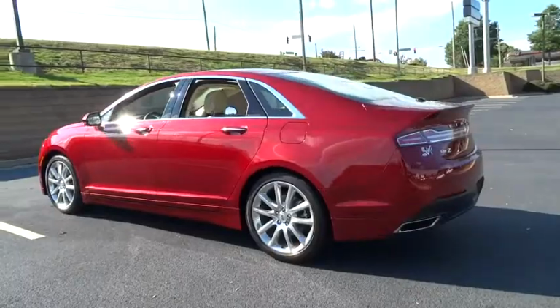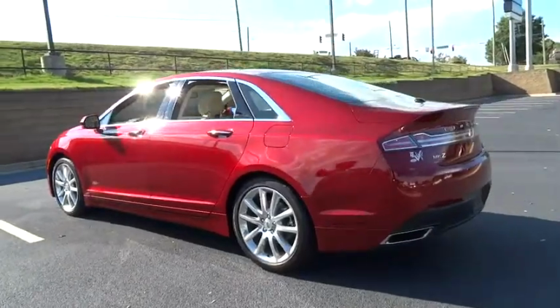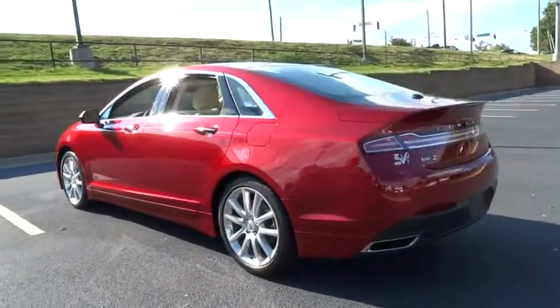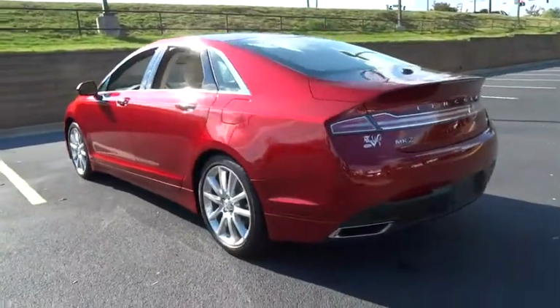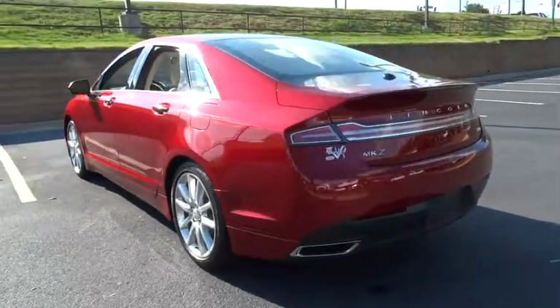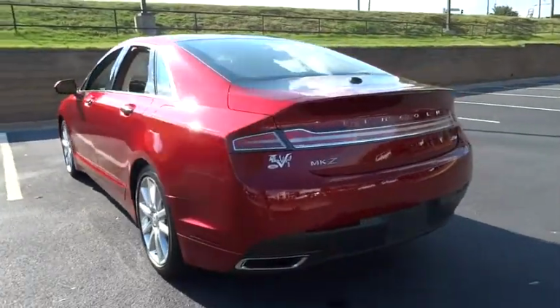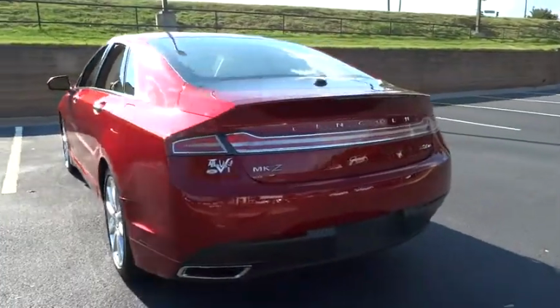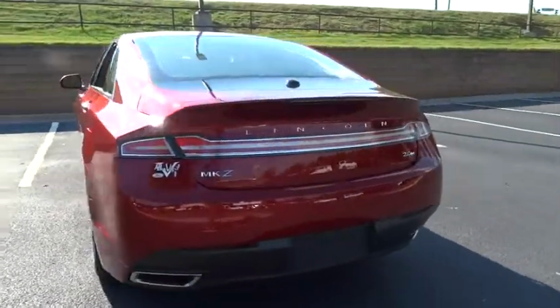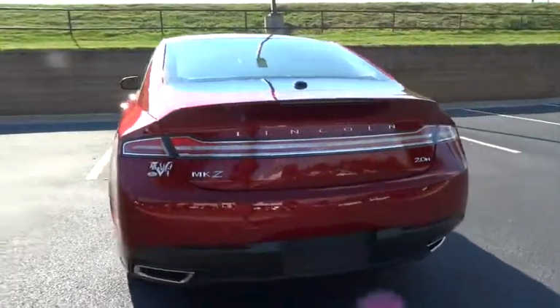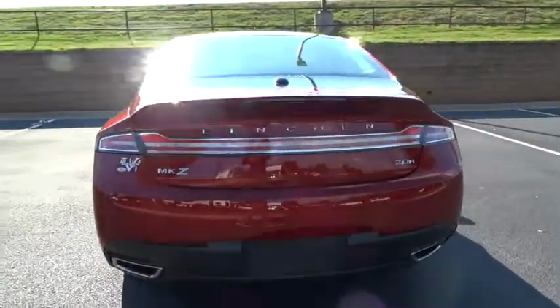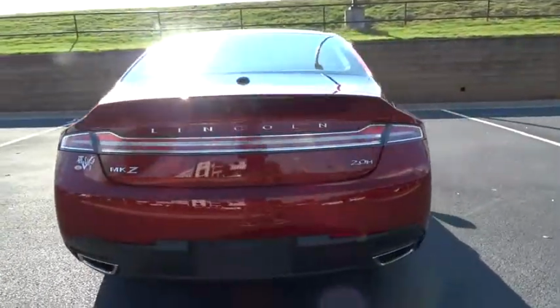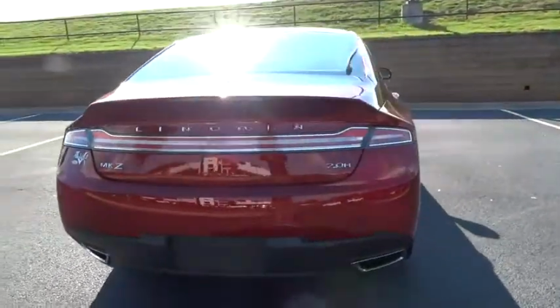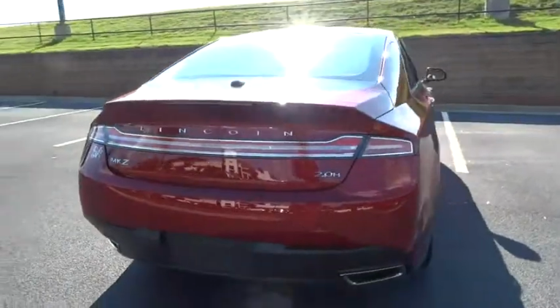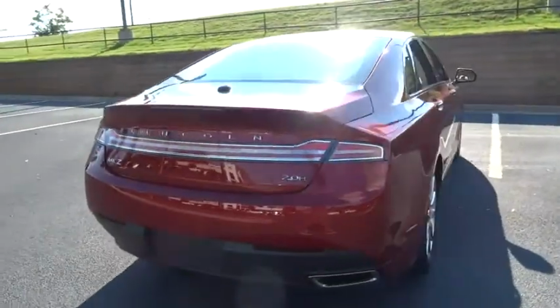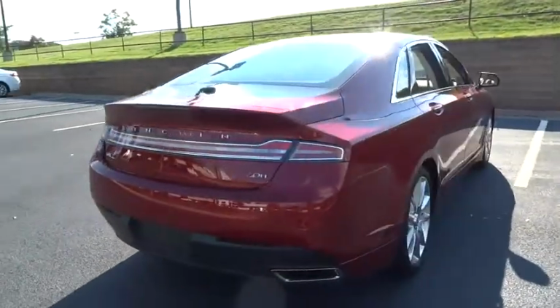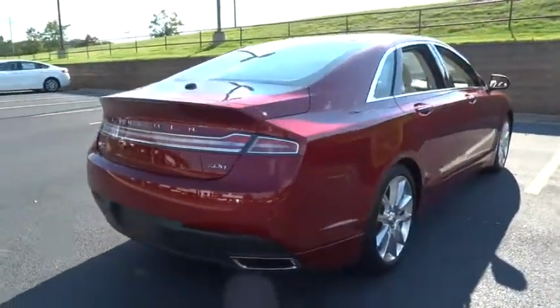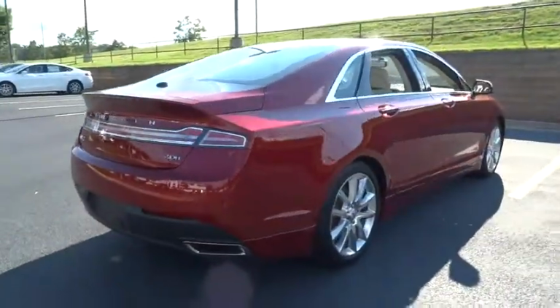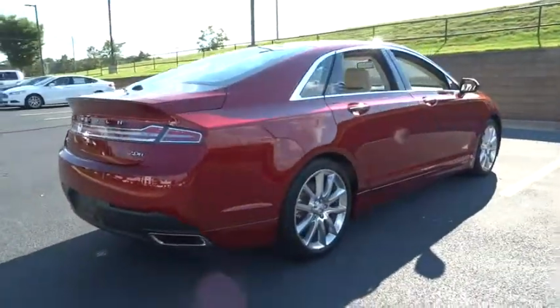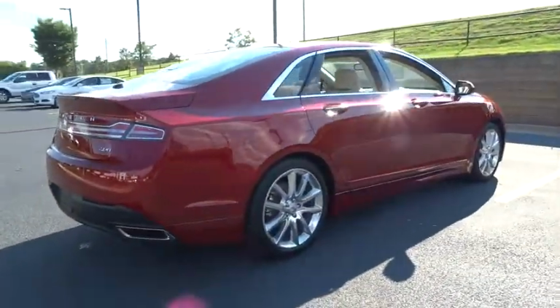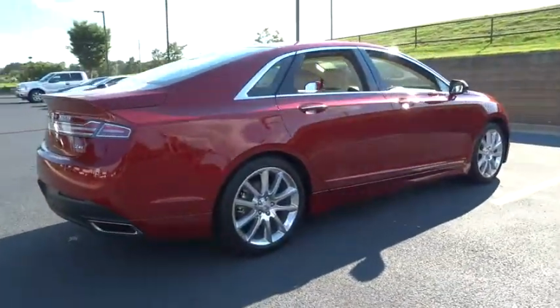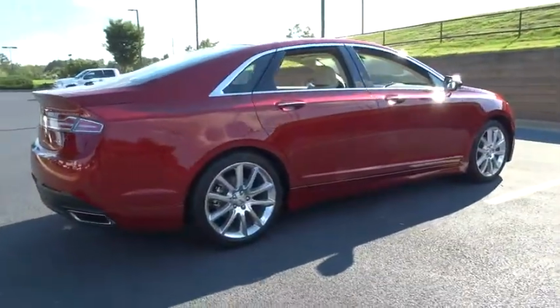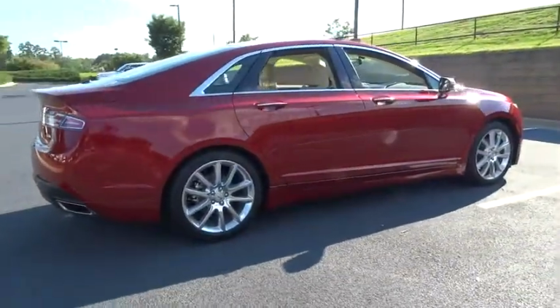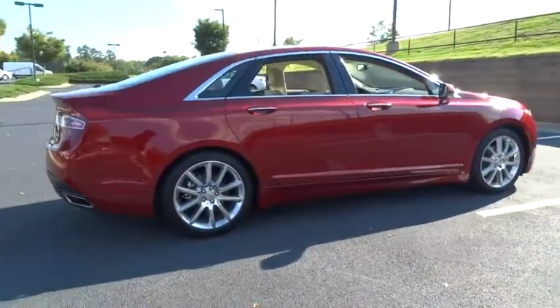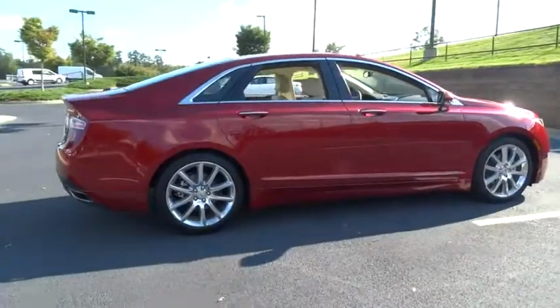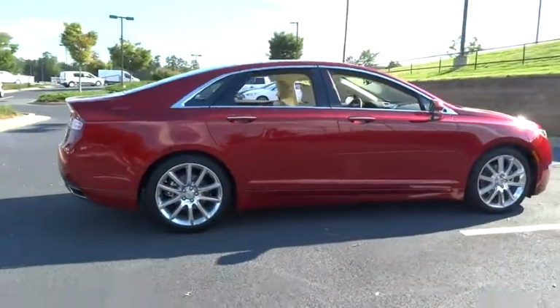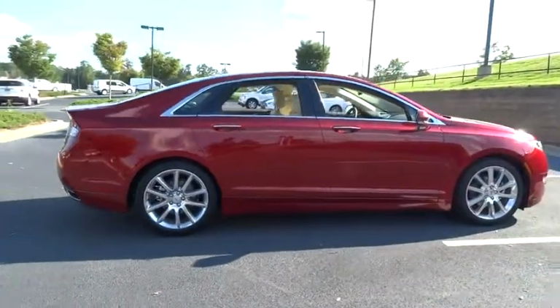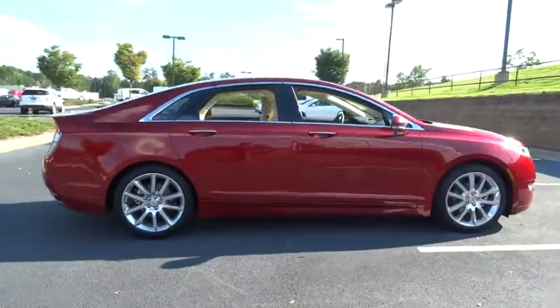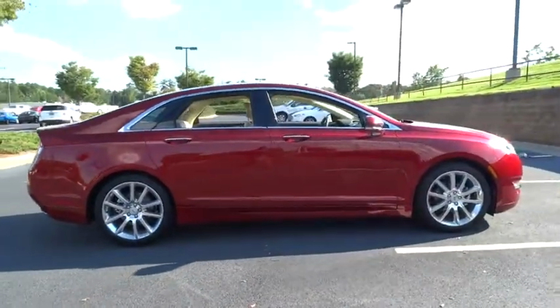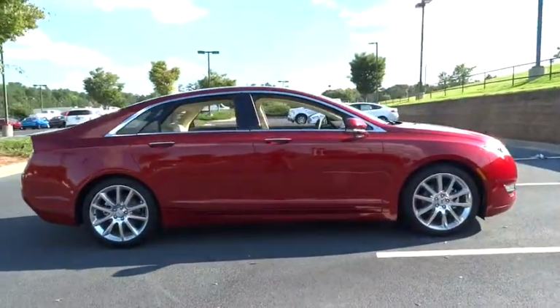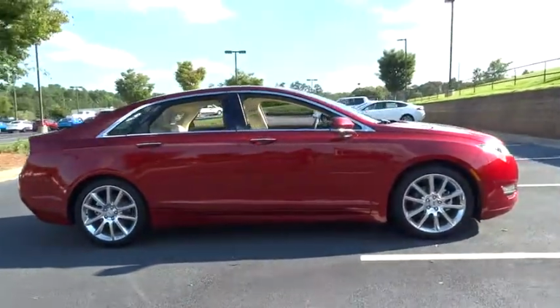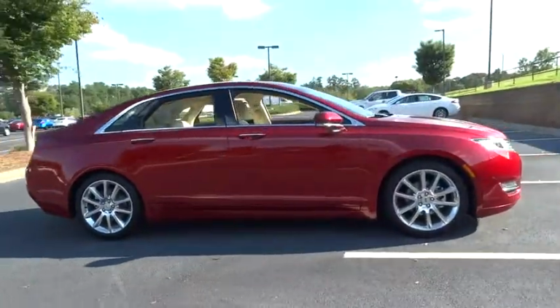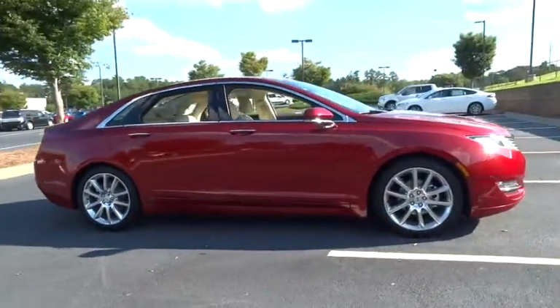Add that to the clean modern interior with standard features including rich leather, exotic wood, and a sophisticated assistant that responds to the sound of your voice, and you'll see the MKZ offers a new dimension of luxury and is priced below $45,000.